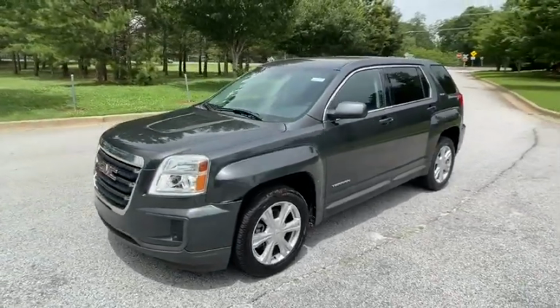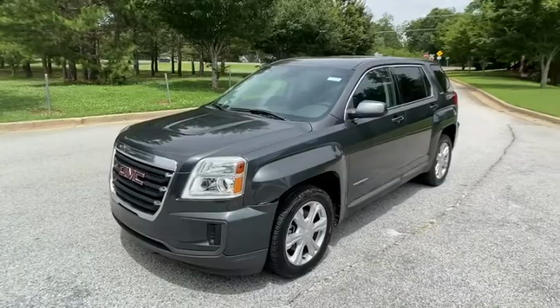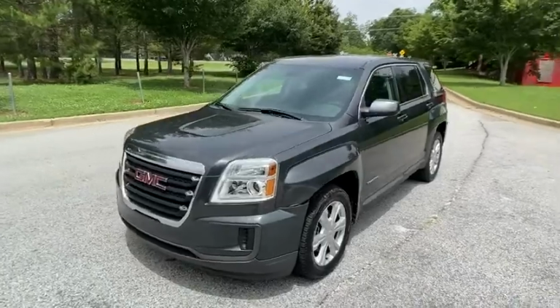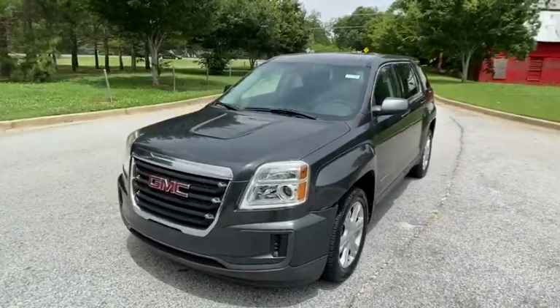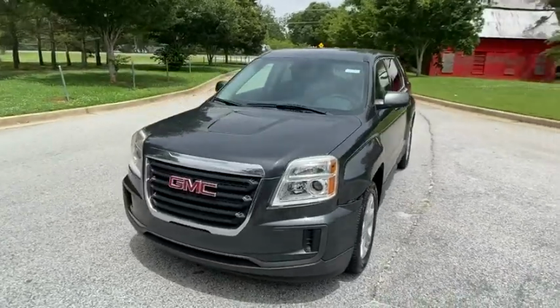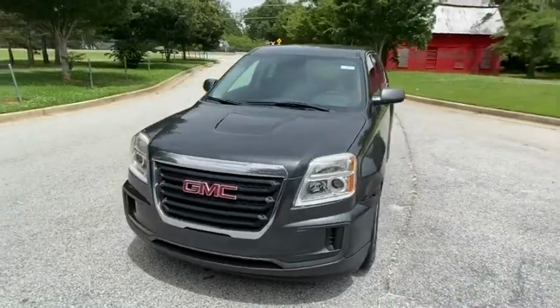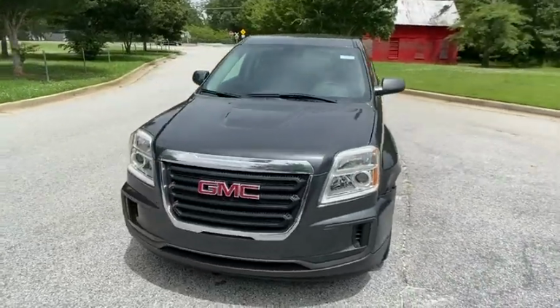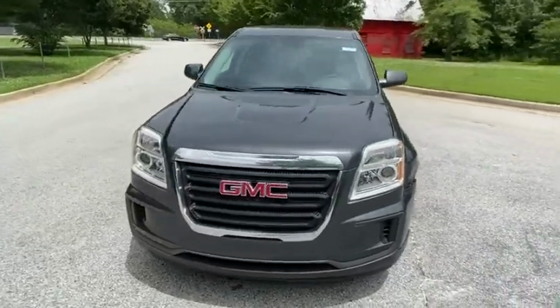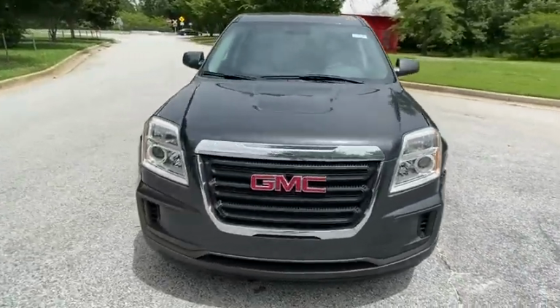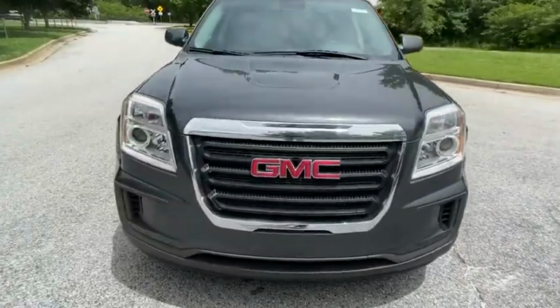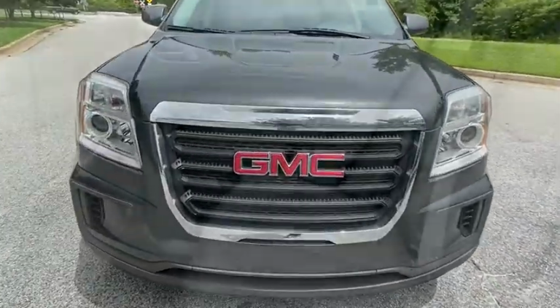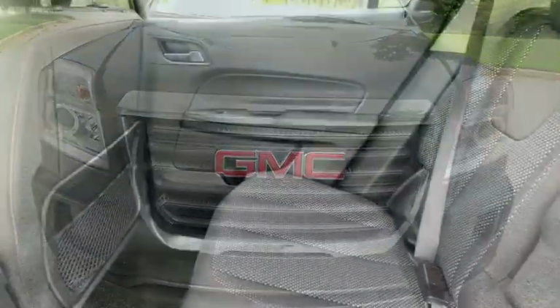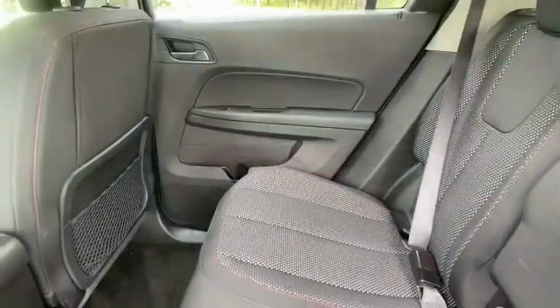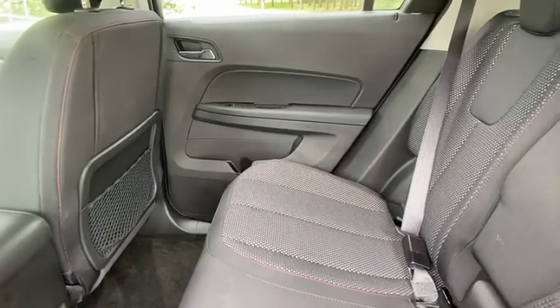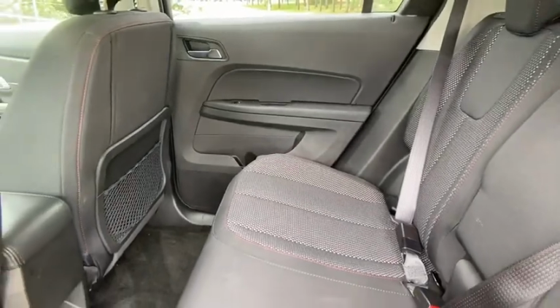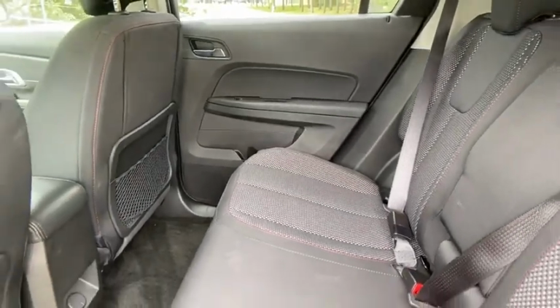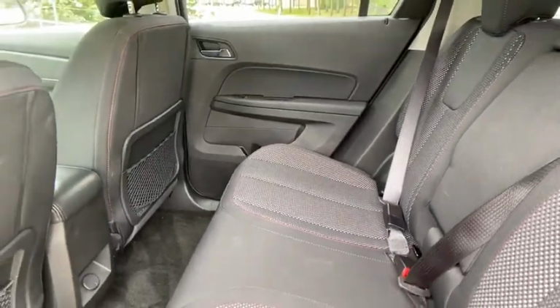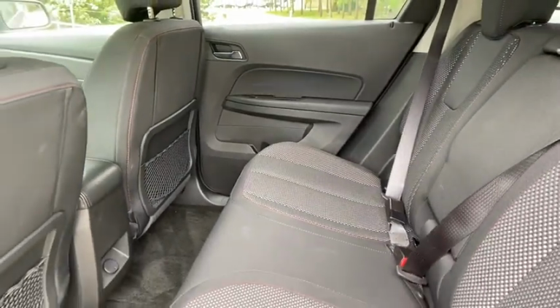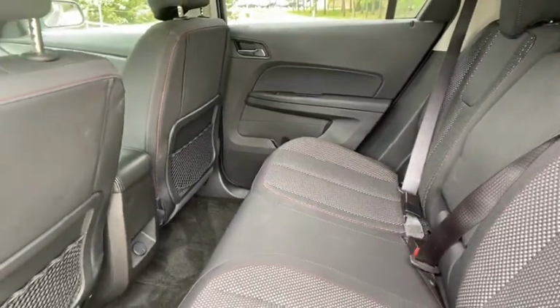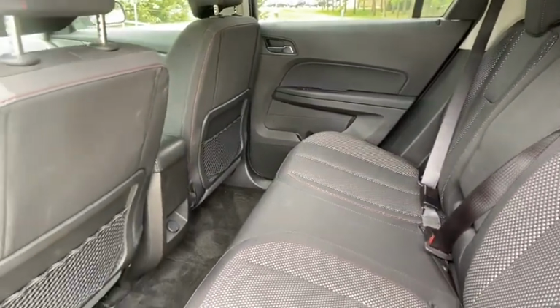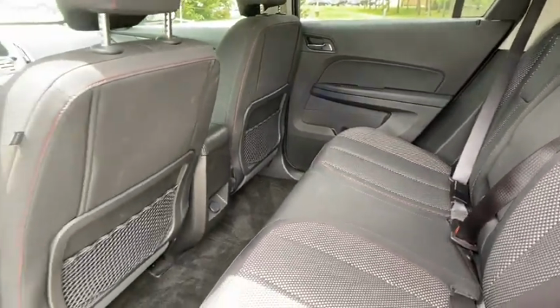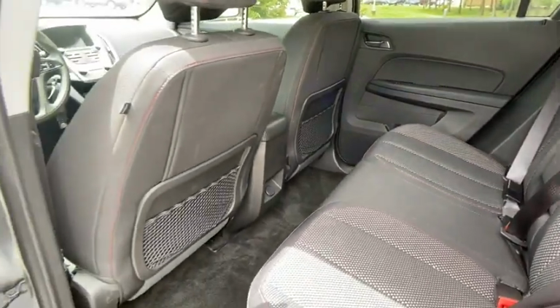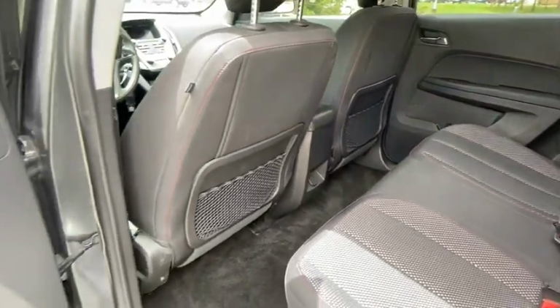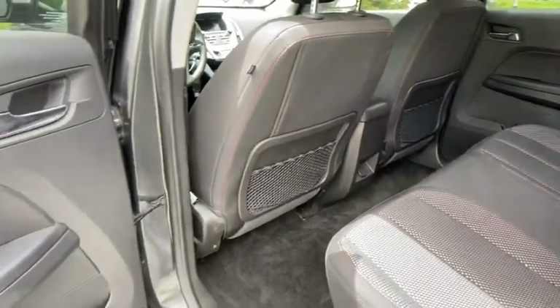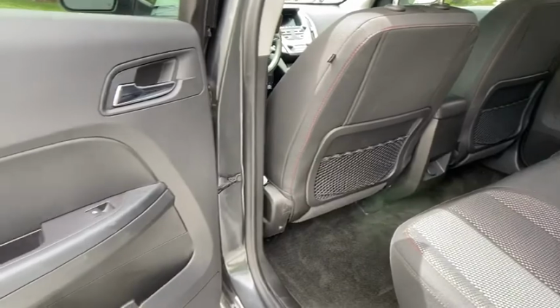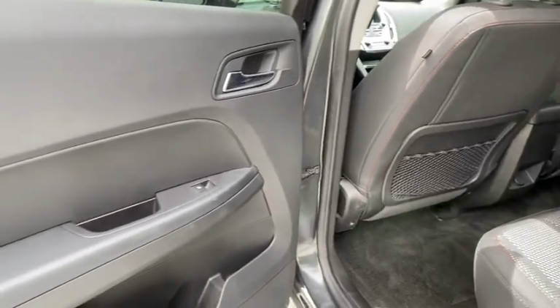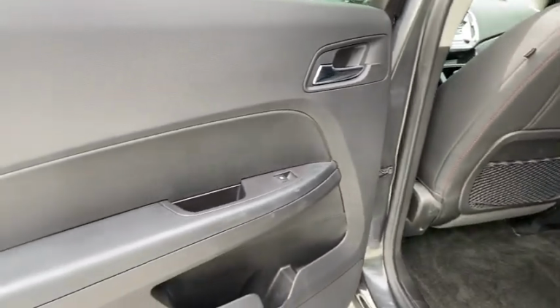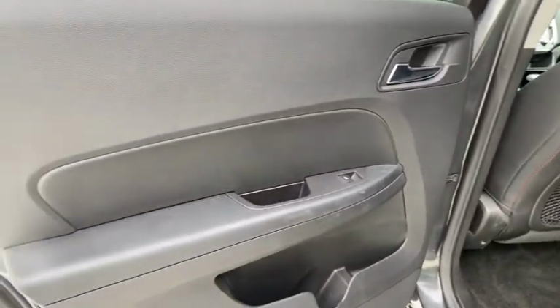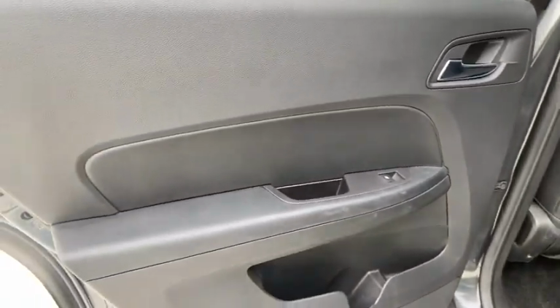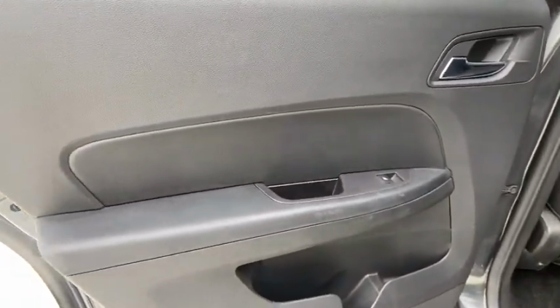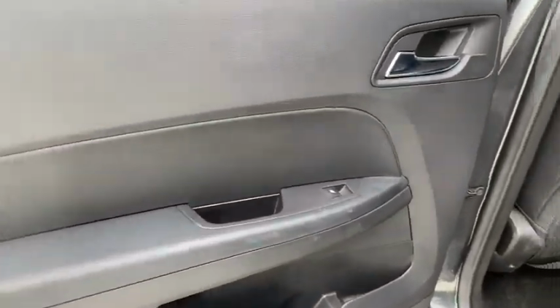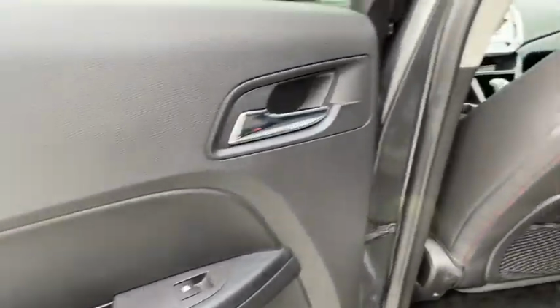This vehicle has less than 40,000 miles. Here are some of this vehicle's great options: keyless entry, traction control, stability control, anti-lock braking system, steering wheel audio controls, backup camera, Bluetooth, power steering.